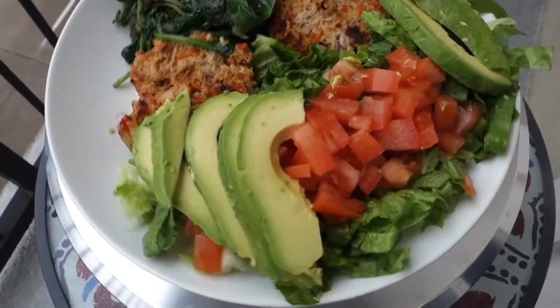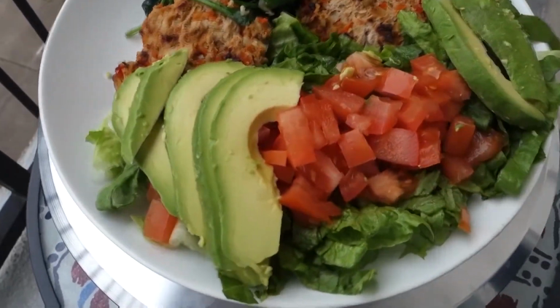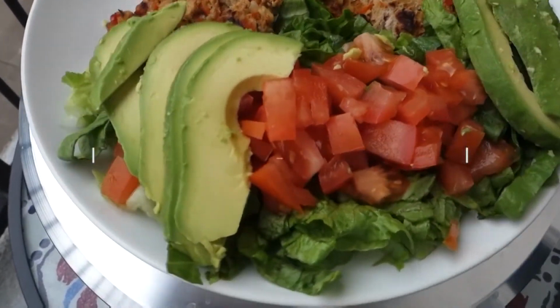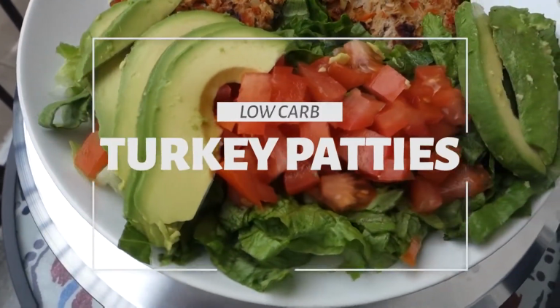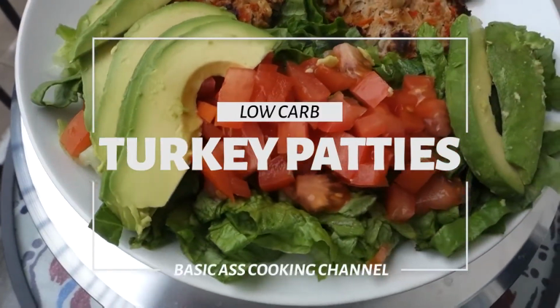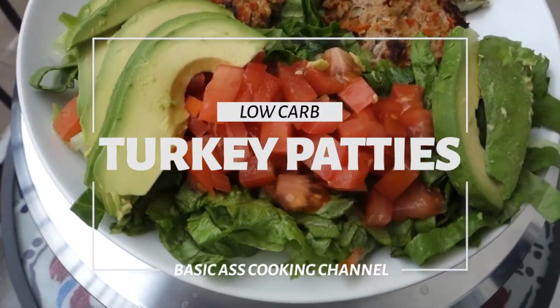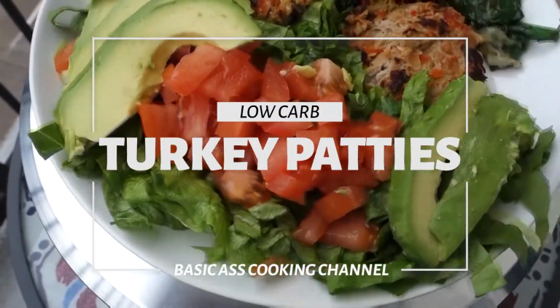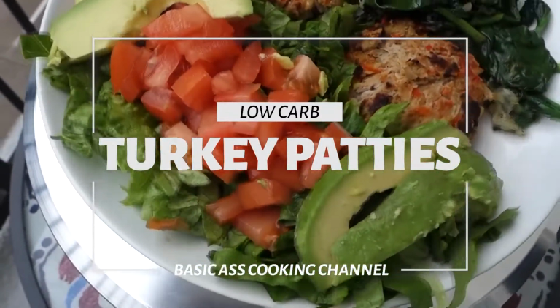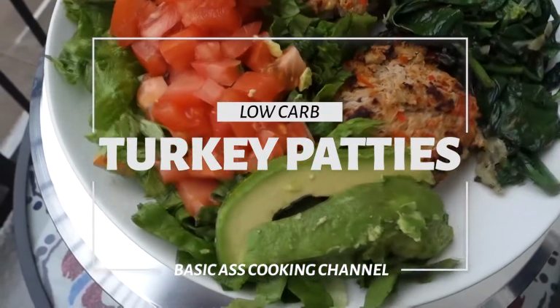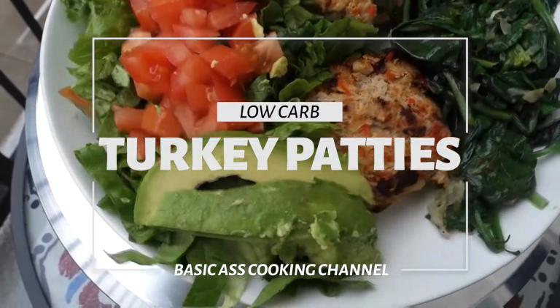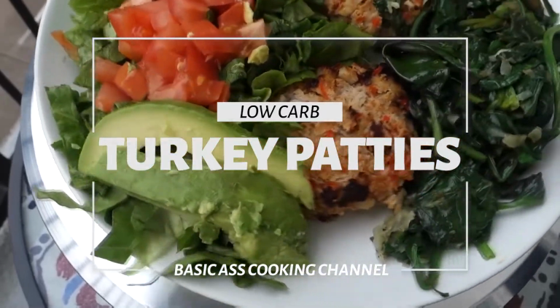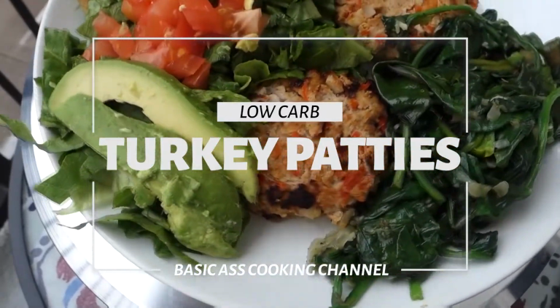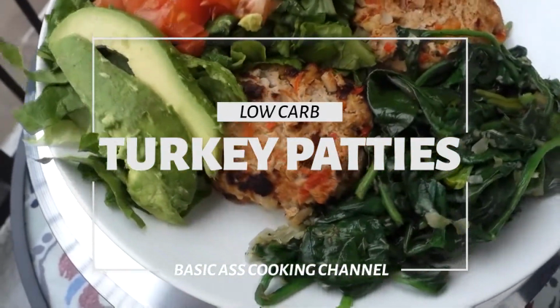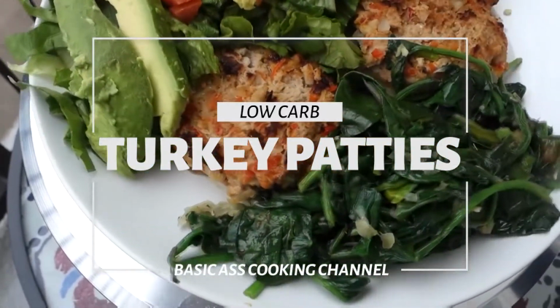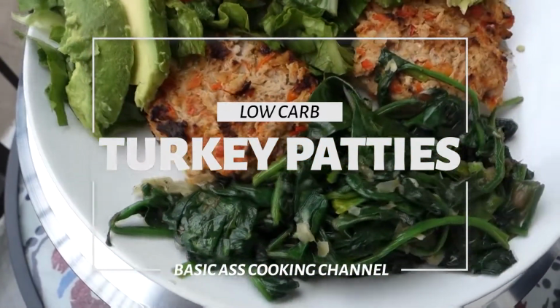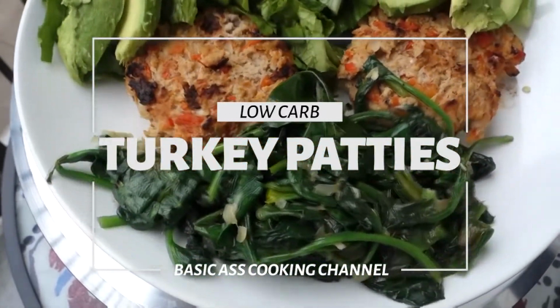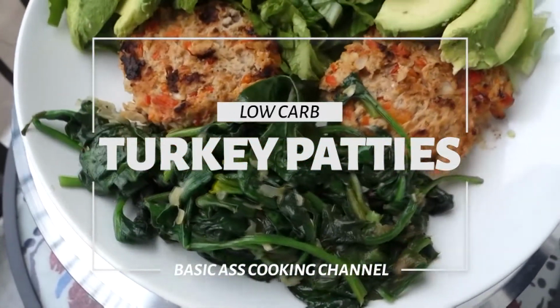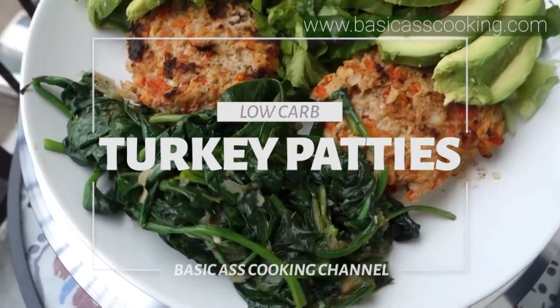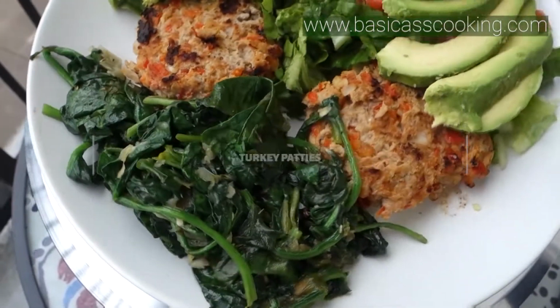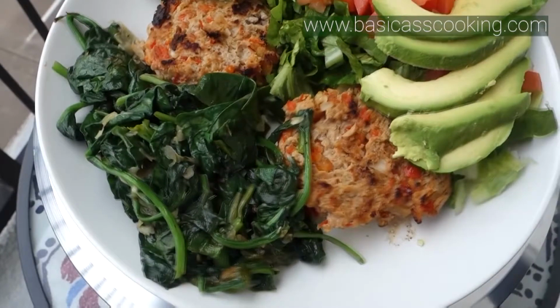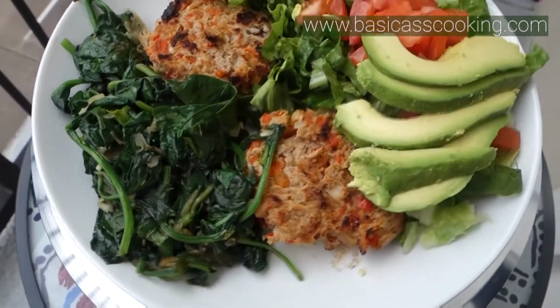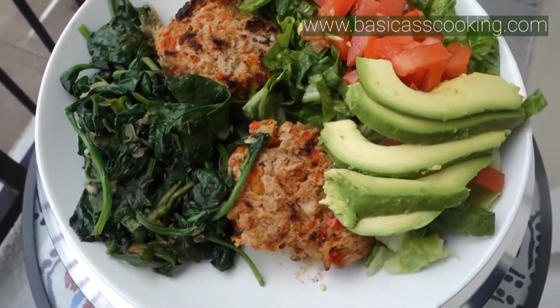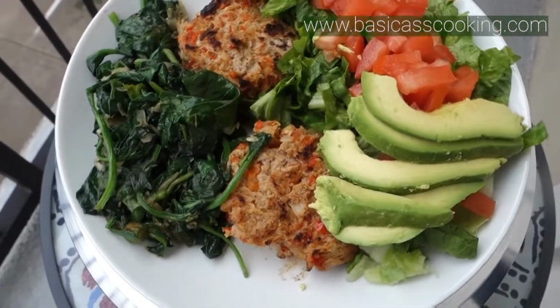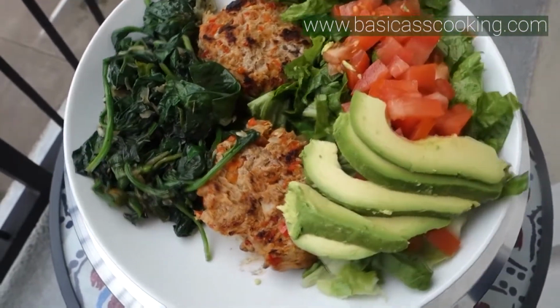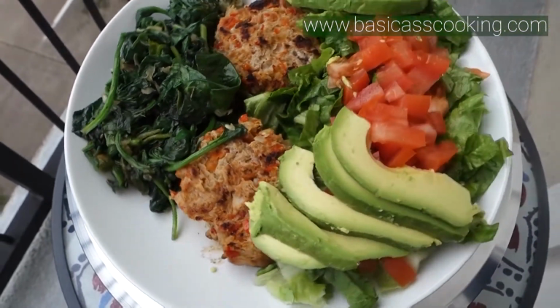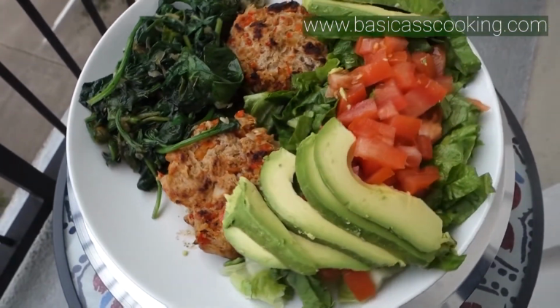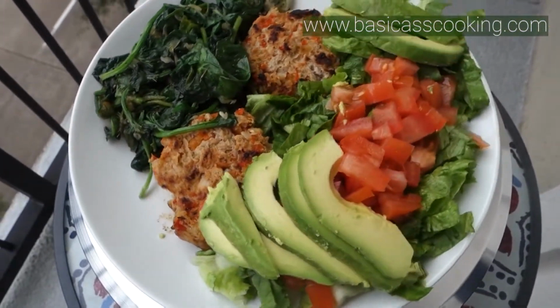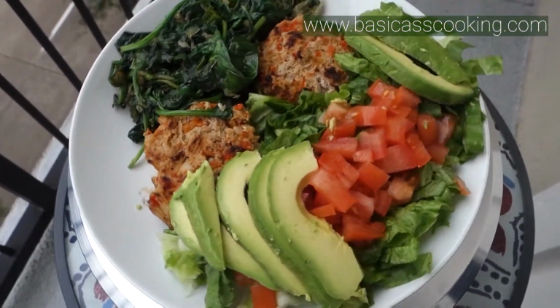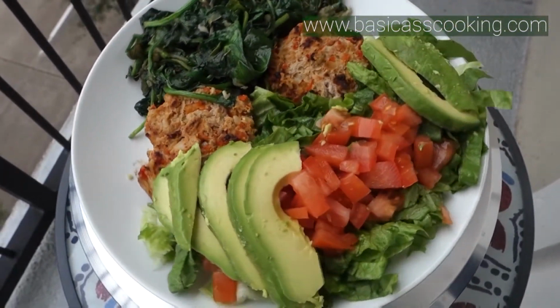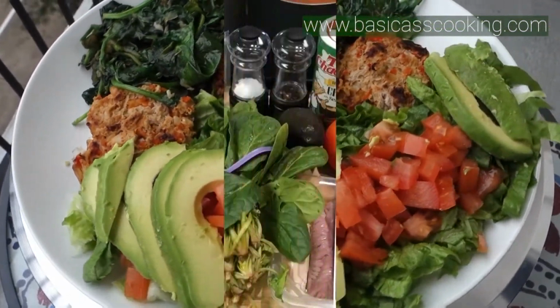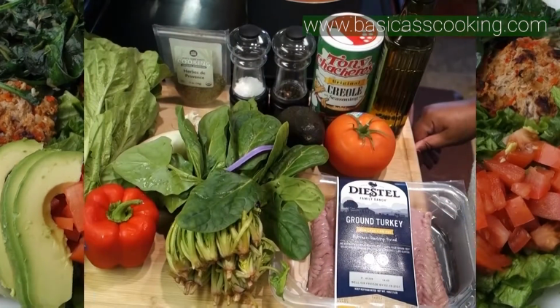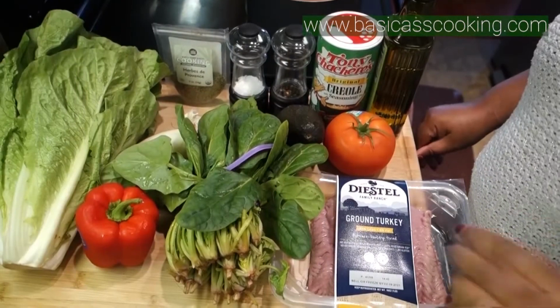Hello! Today we're going to make some low-carb turkey patties. Look at how tasty these look — really delicious looking stuff. Come with me, let's make them.